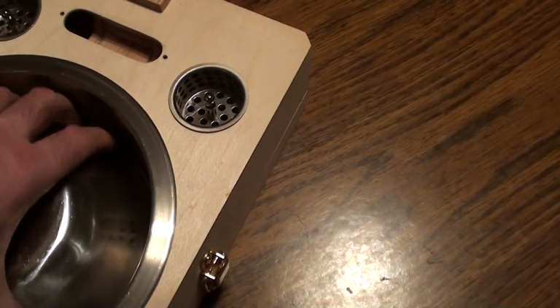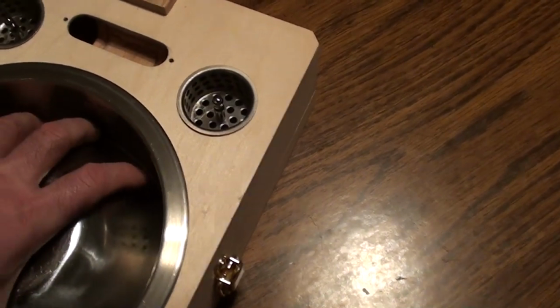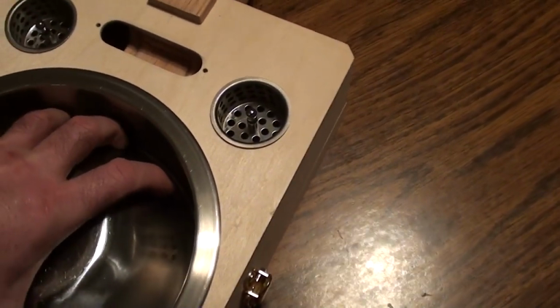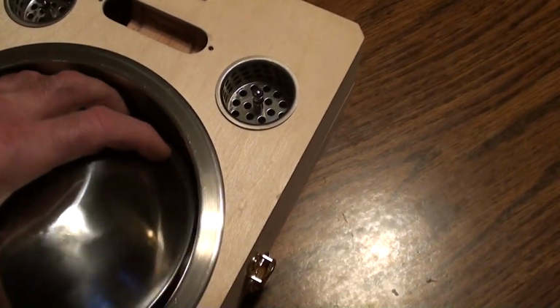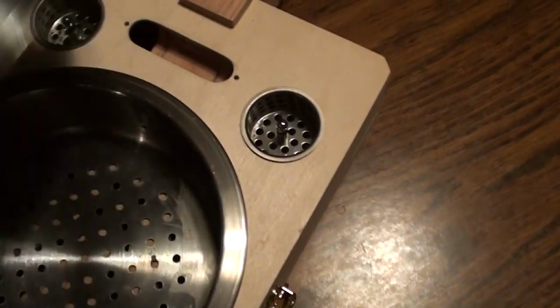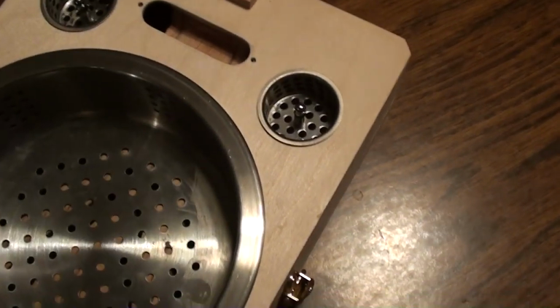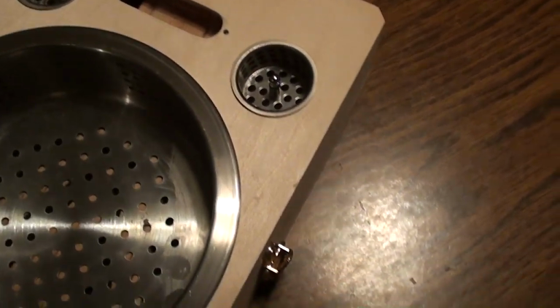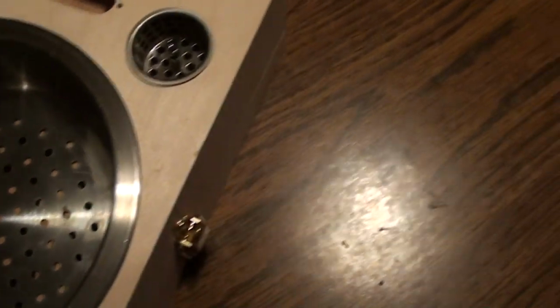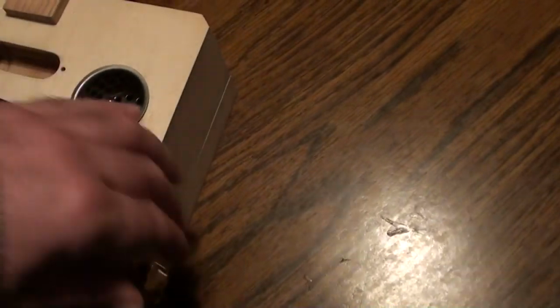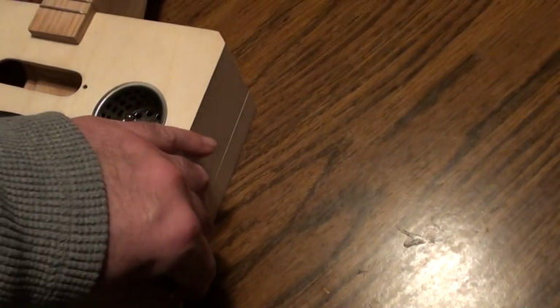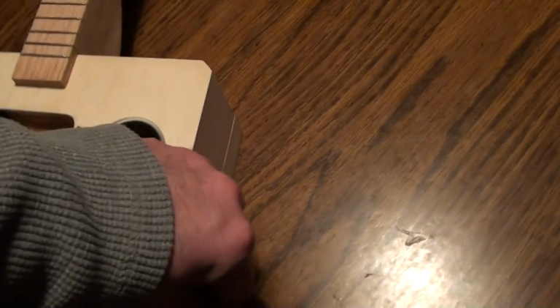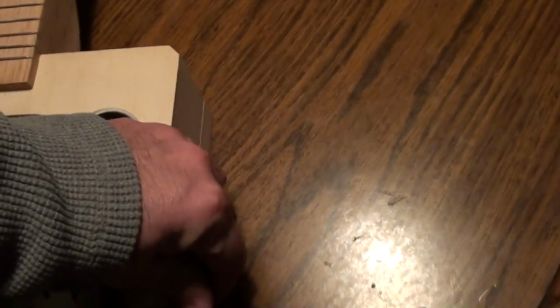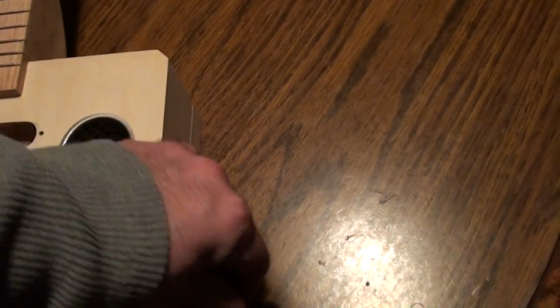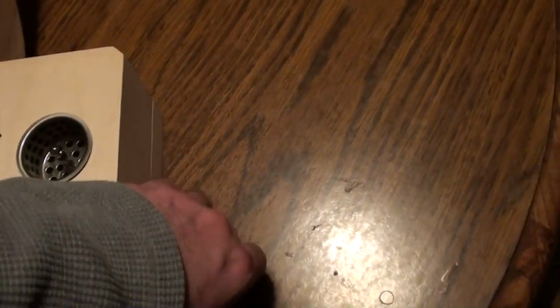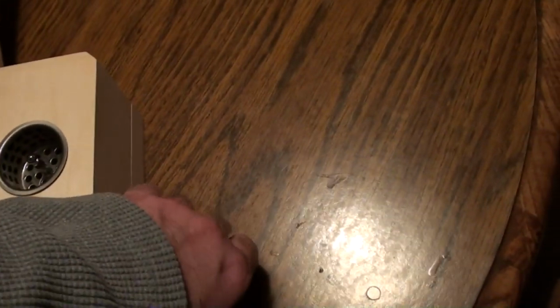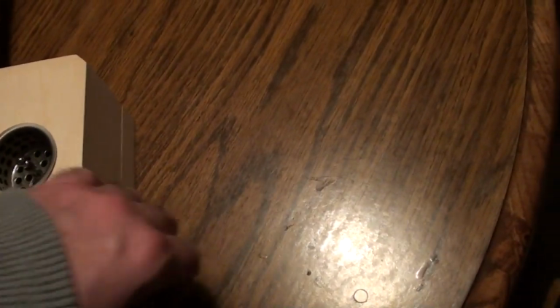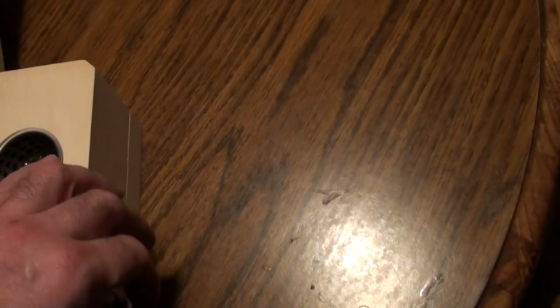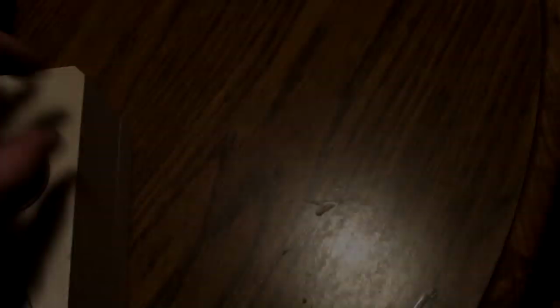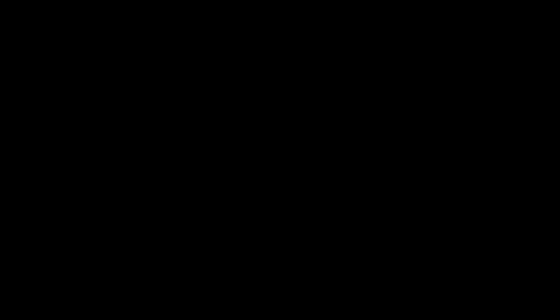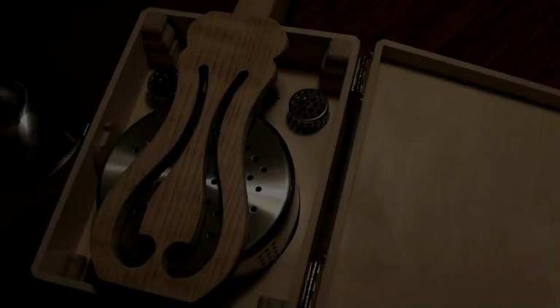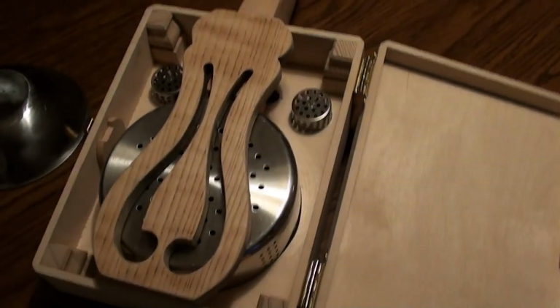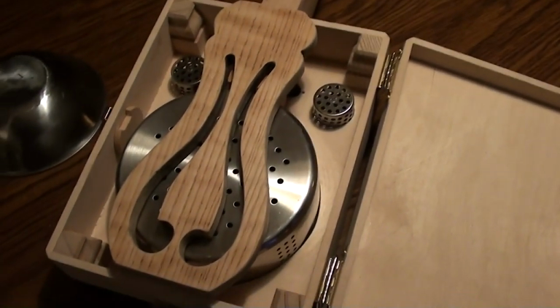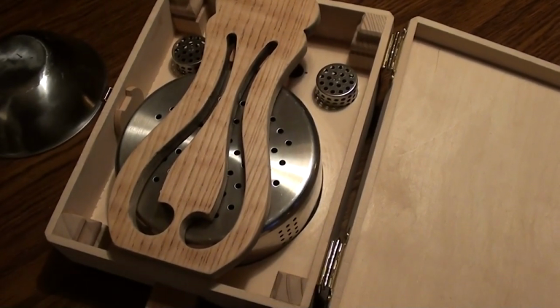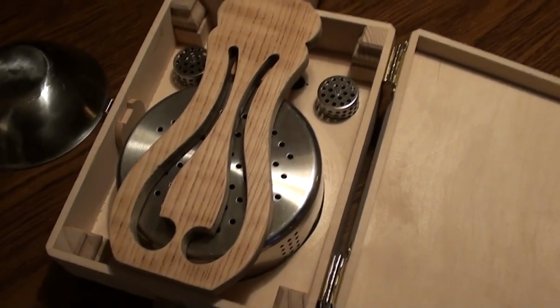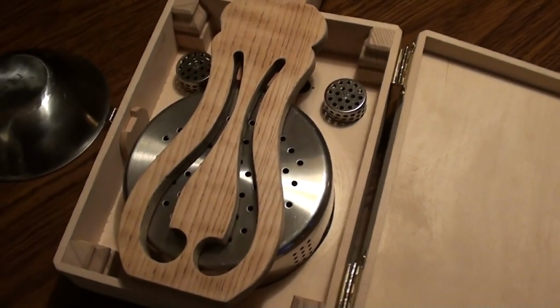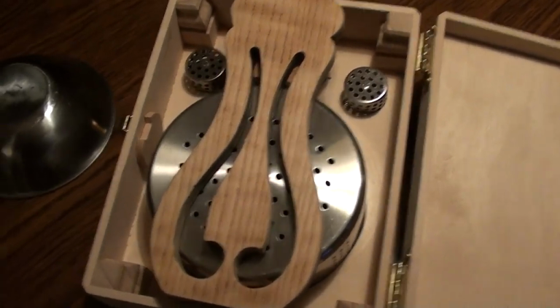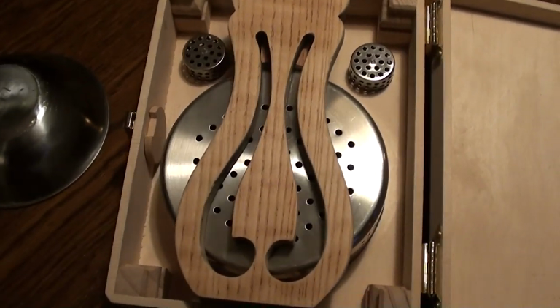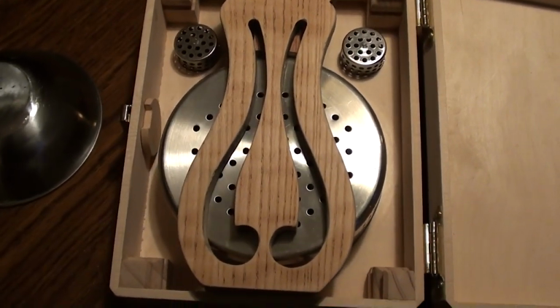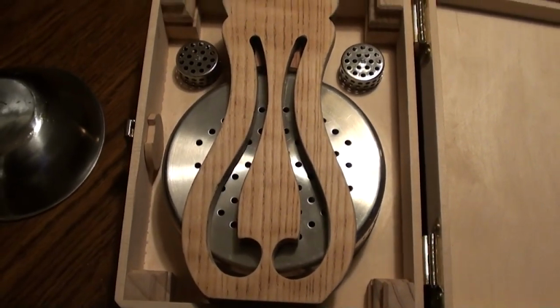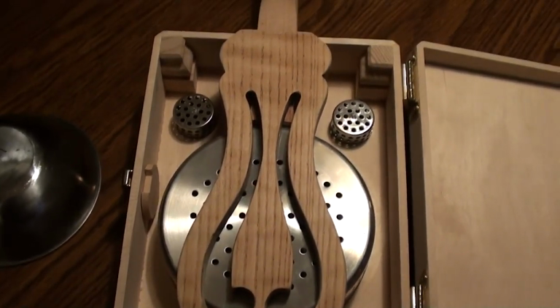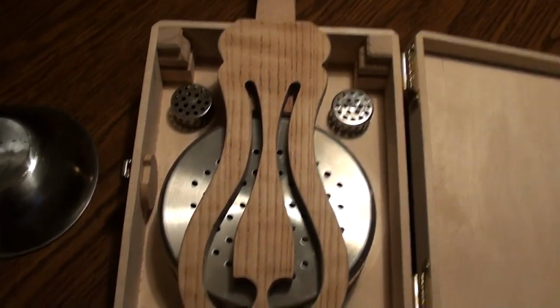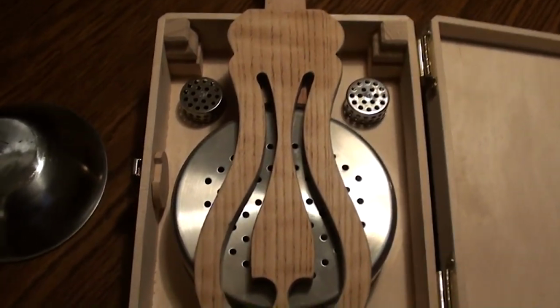Let me see if I can get this out of here — I can give you a quick look inside. Alright guys, I've got the box open and you can kind of get an idea of what it's going to look like.